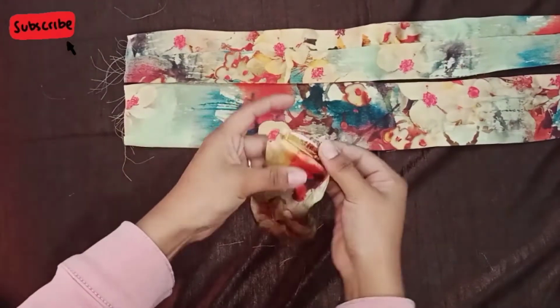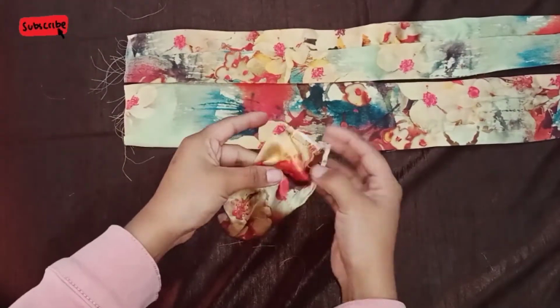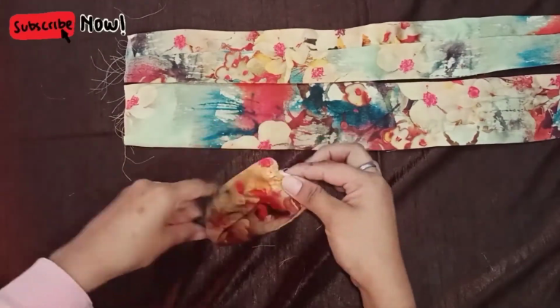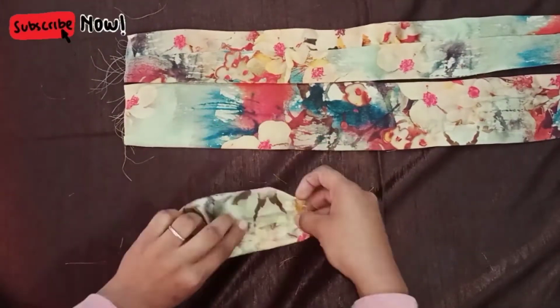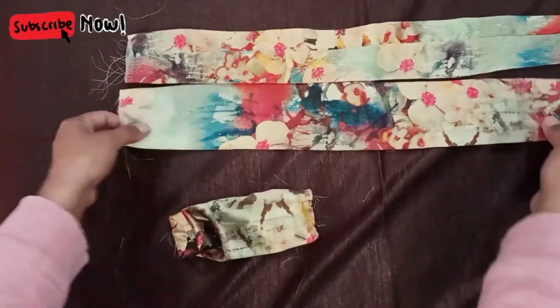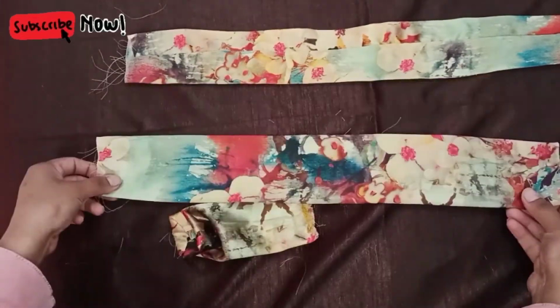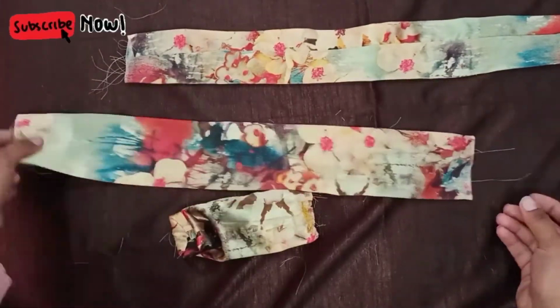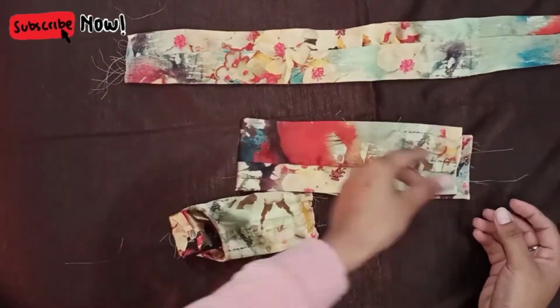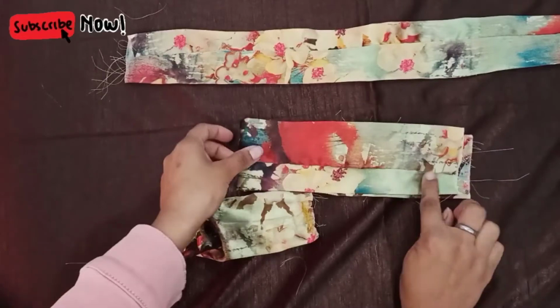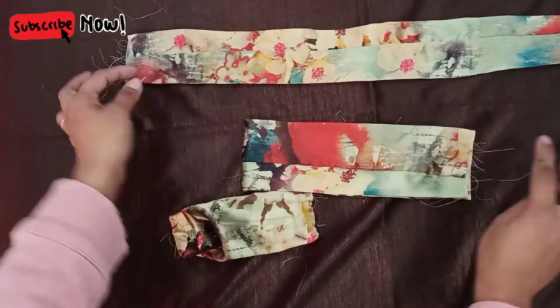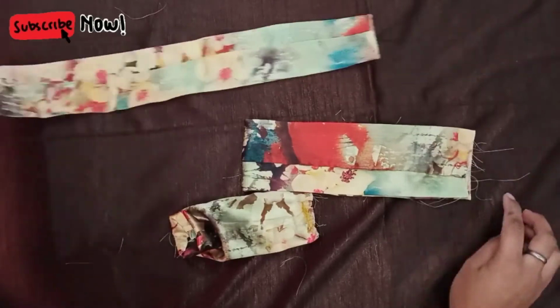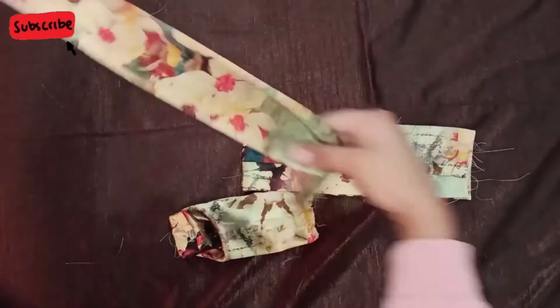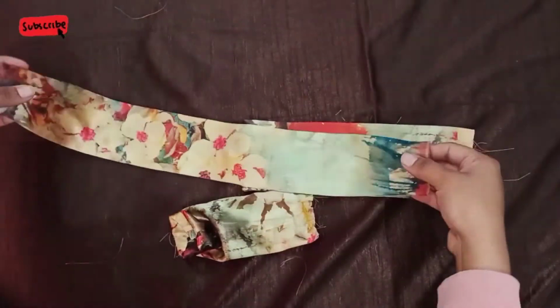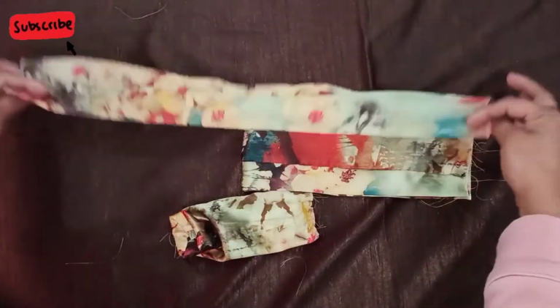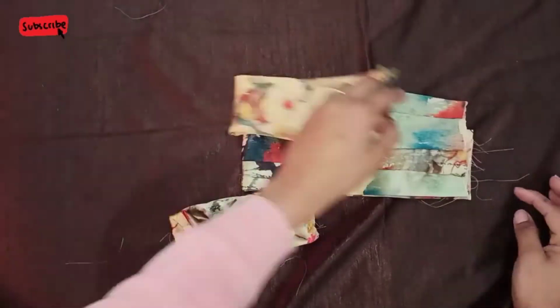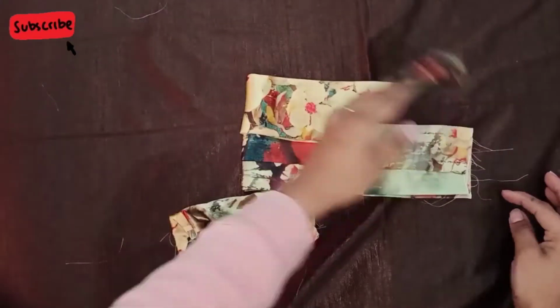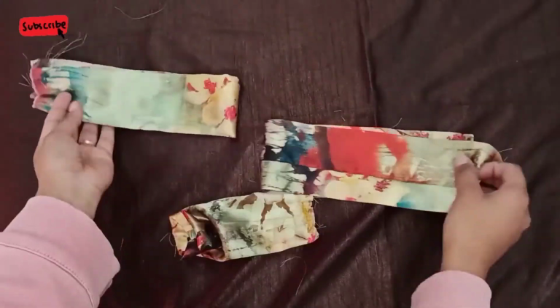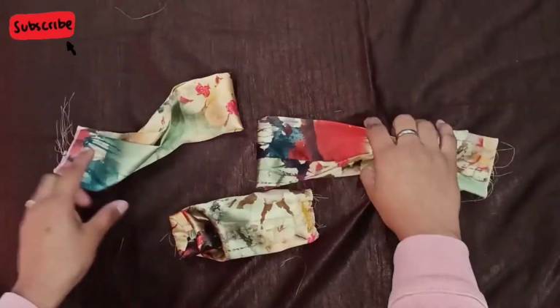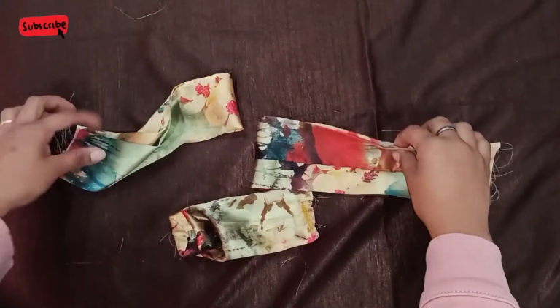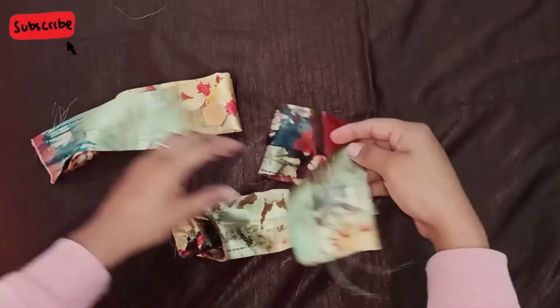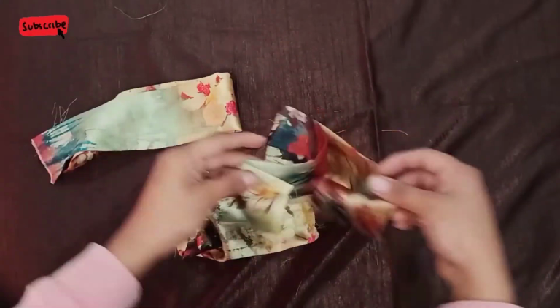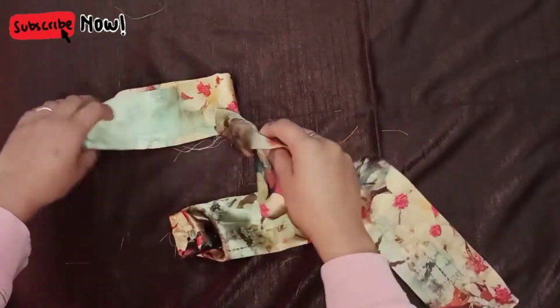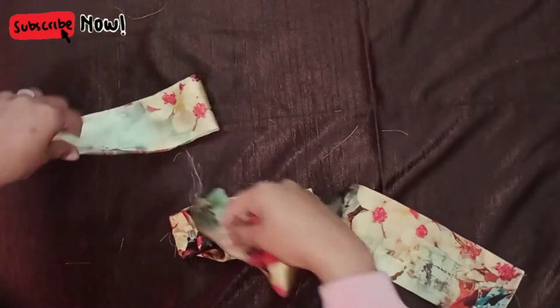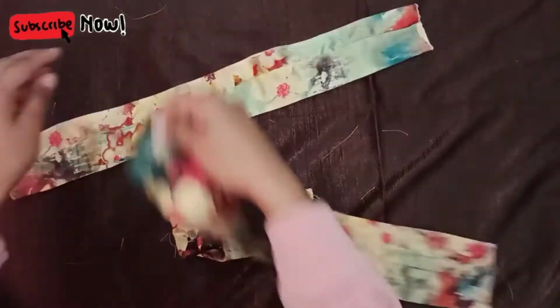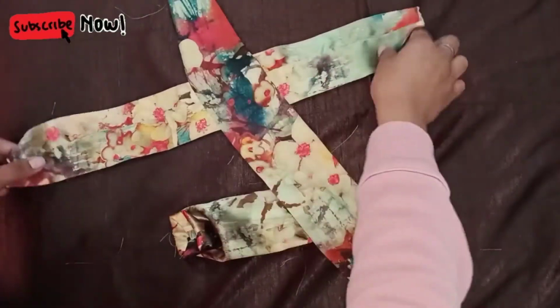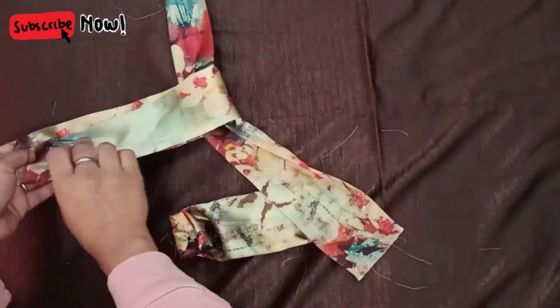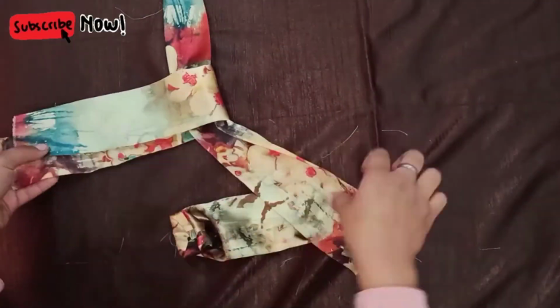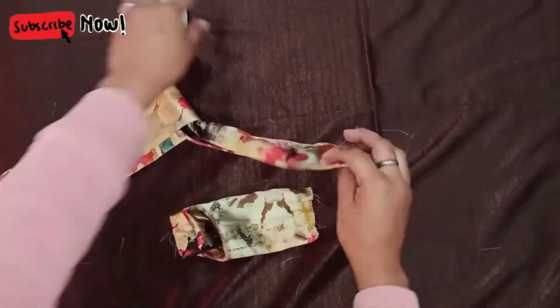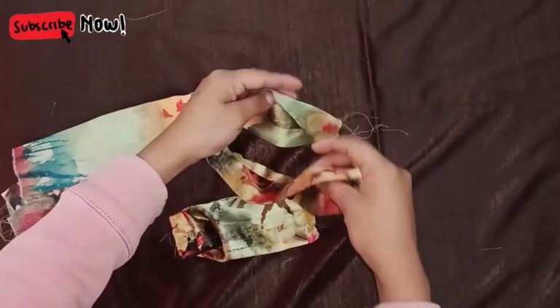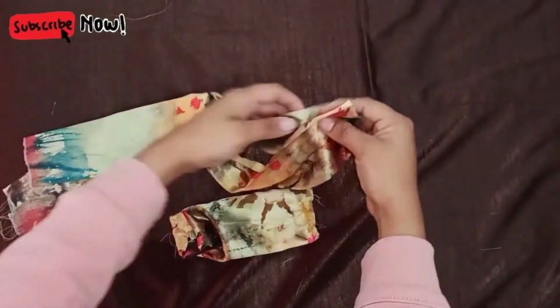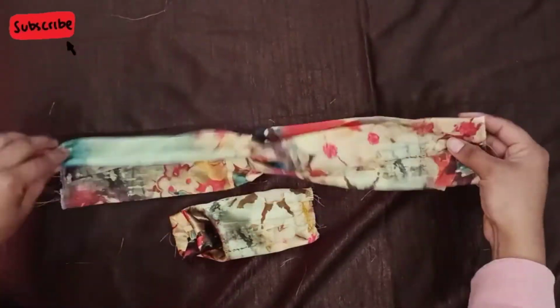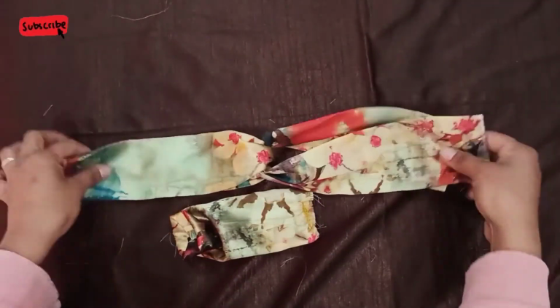So once the stitching is done, you have to overlap it on the other side. You have to make a knot — insert one fabric into the other side and make a knot-type pattern.